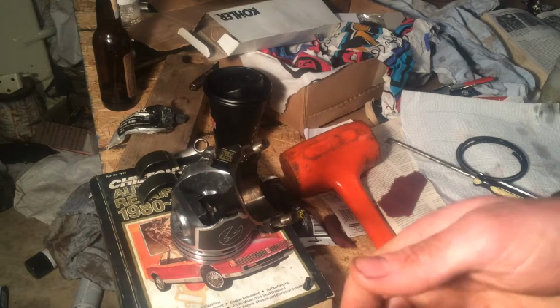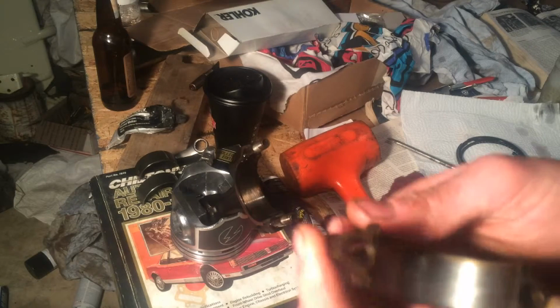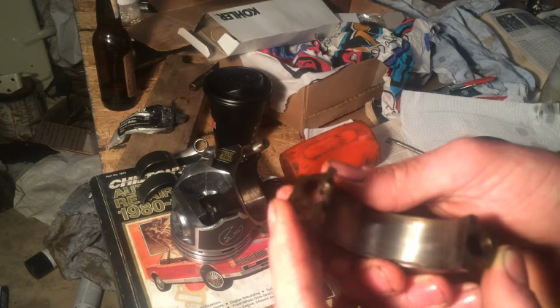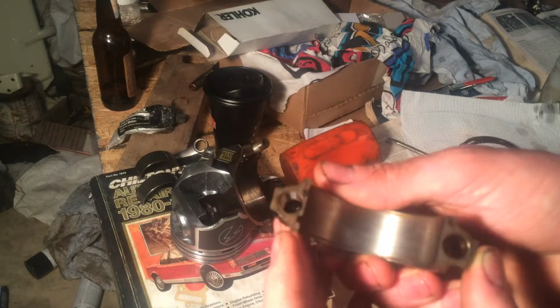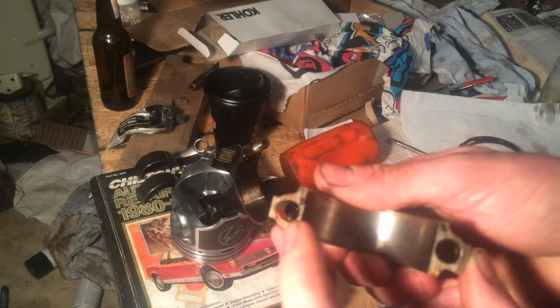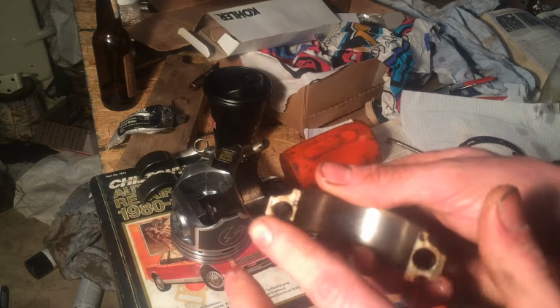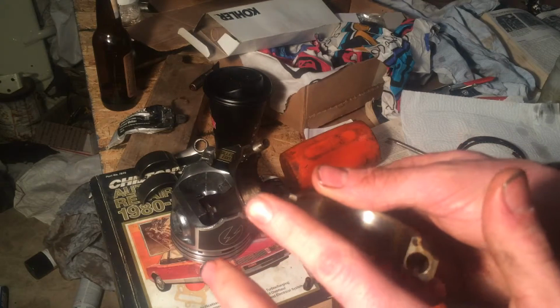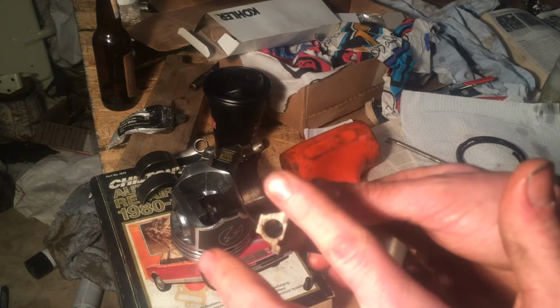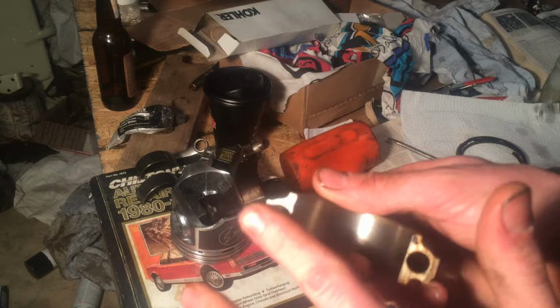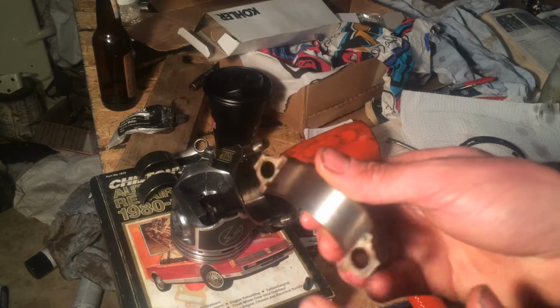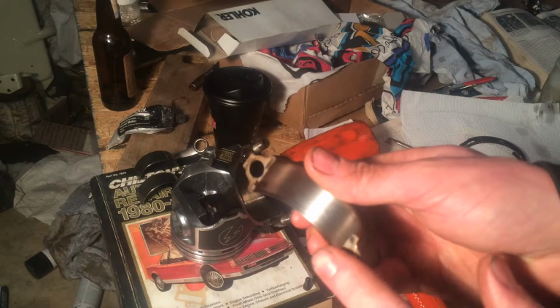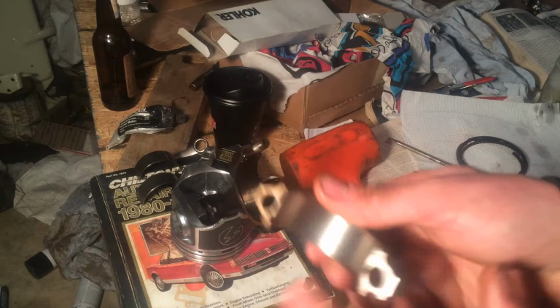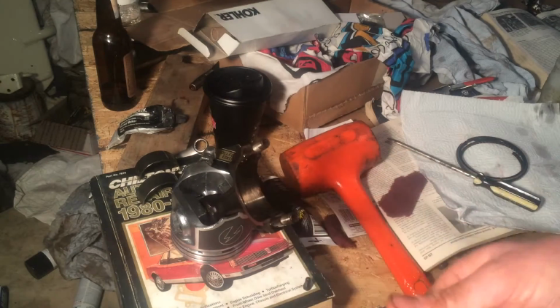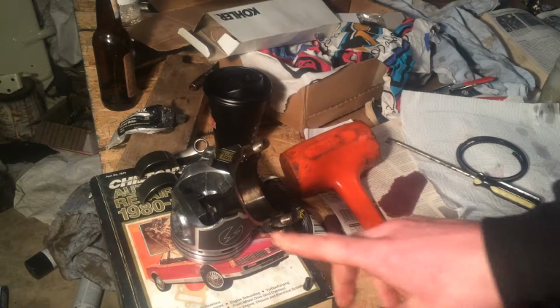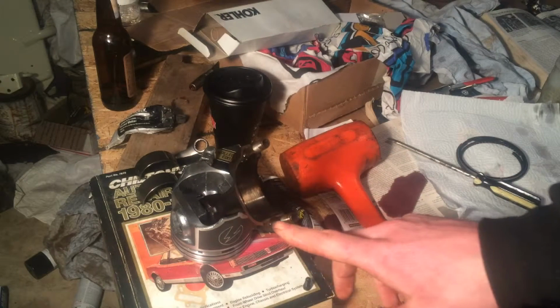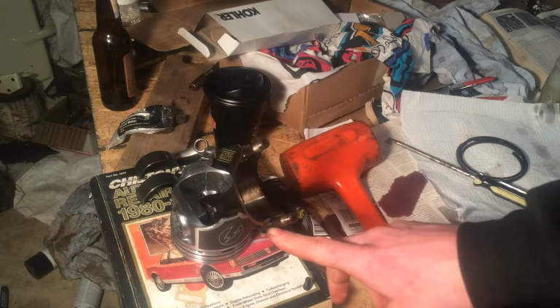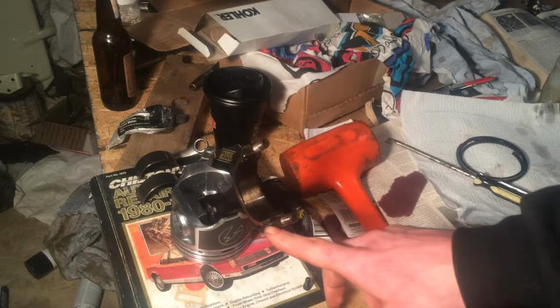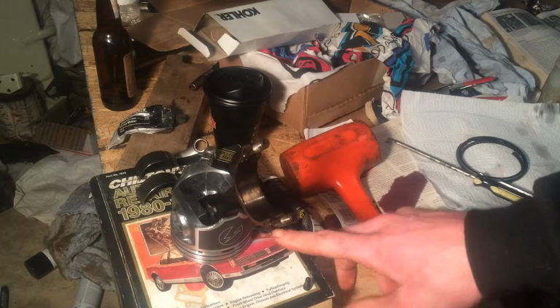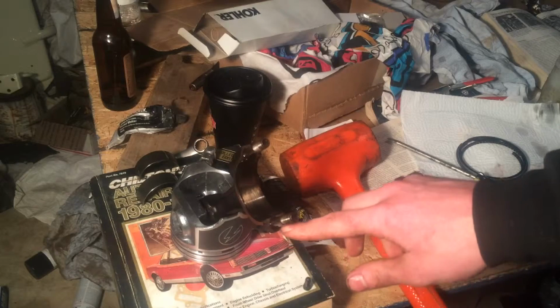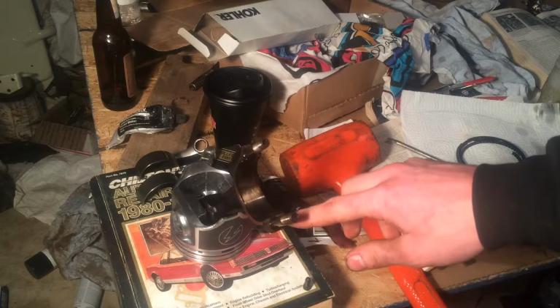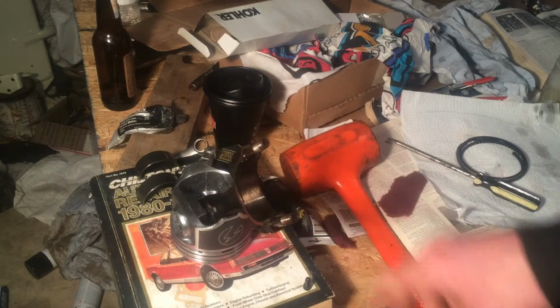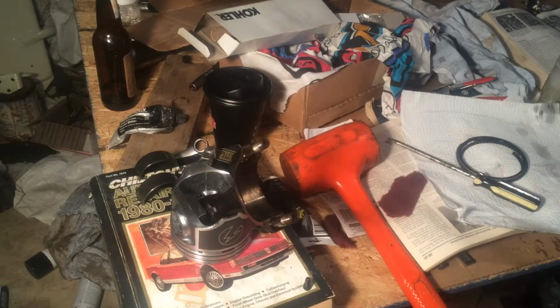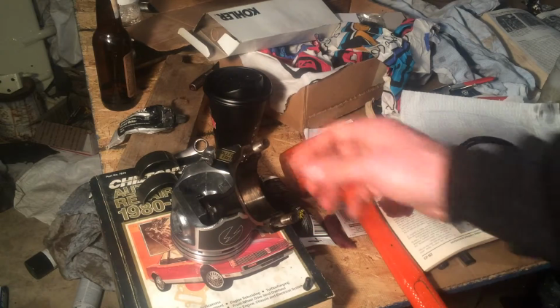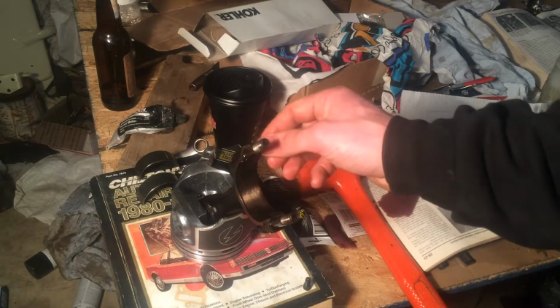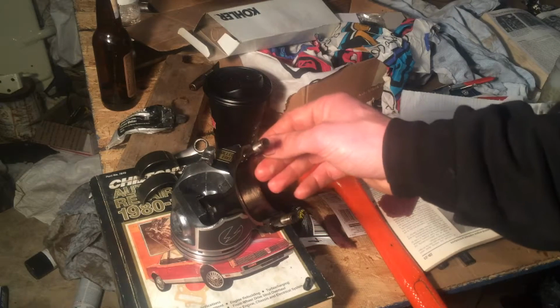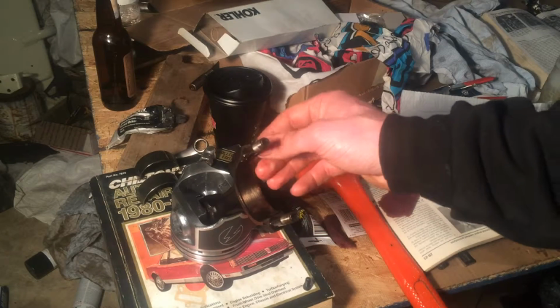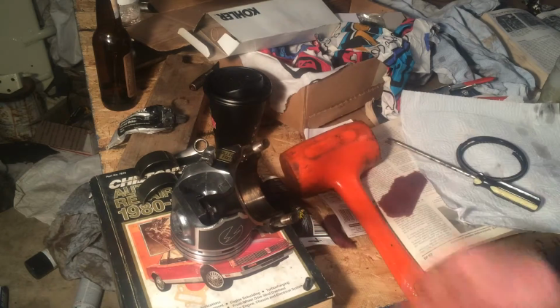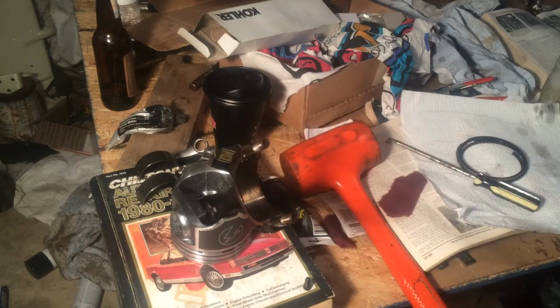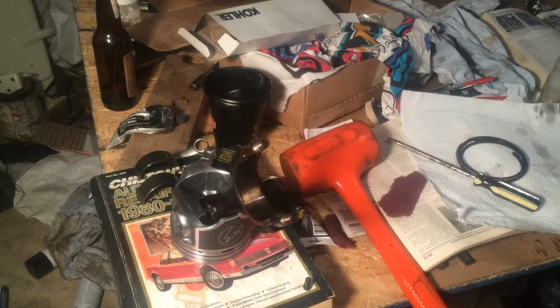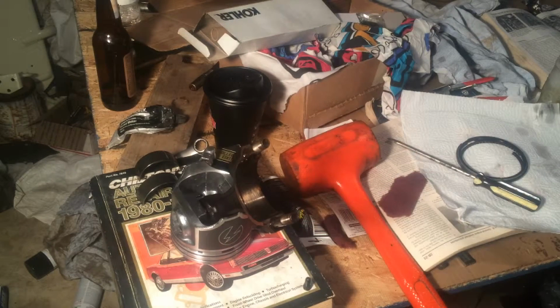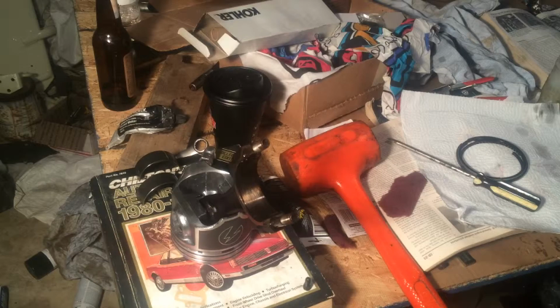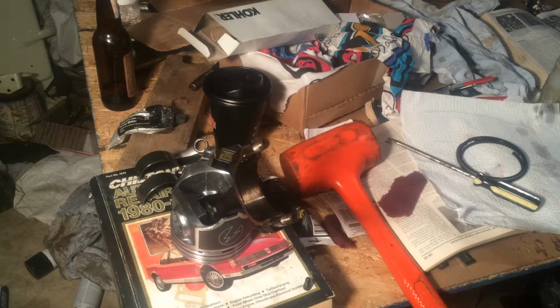Another thing to check for is the flatness on your cap surfaces and also on your rod surface. Just want to make sure there are no burrs sticking up or anything that would keep the bearing from seating properly.